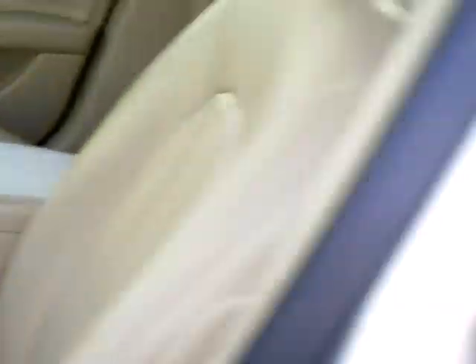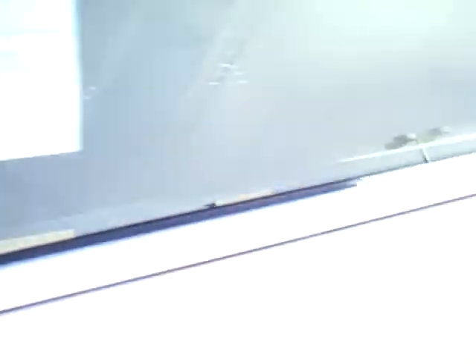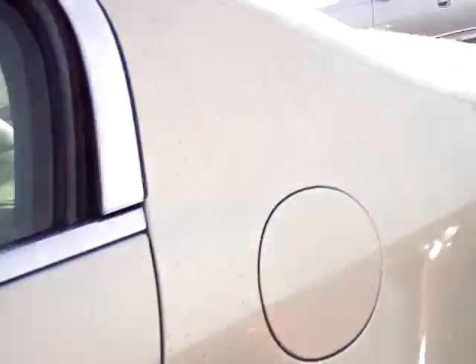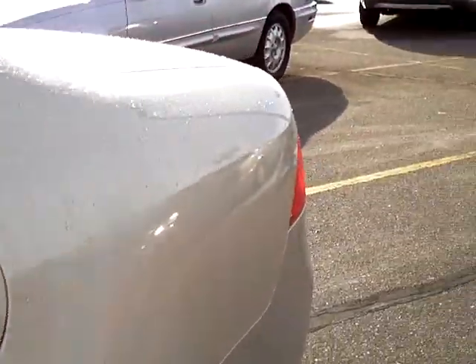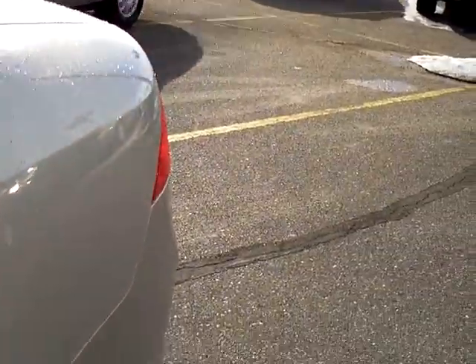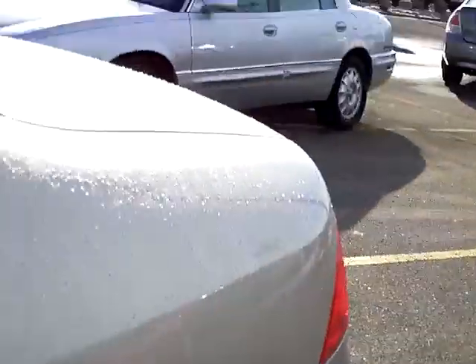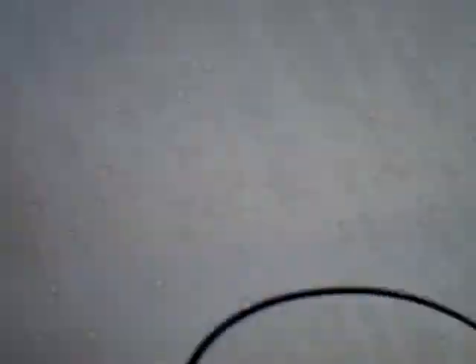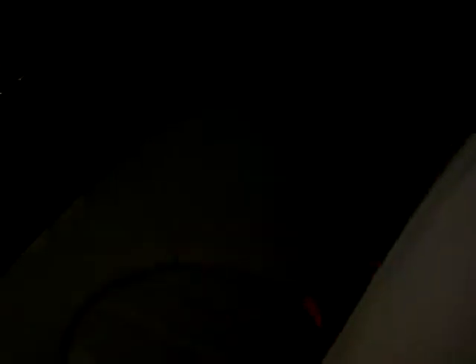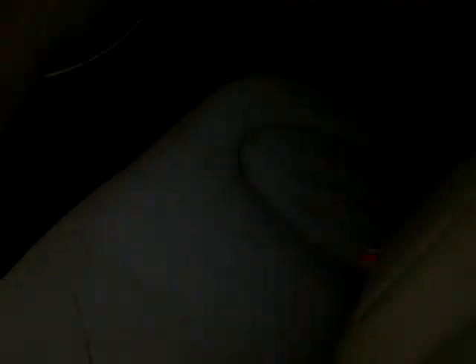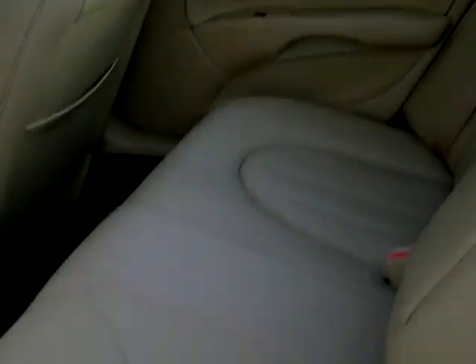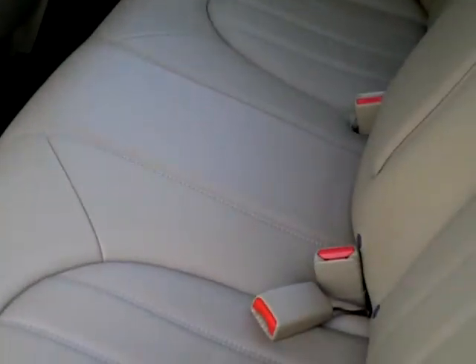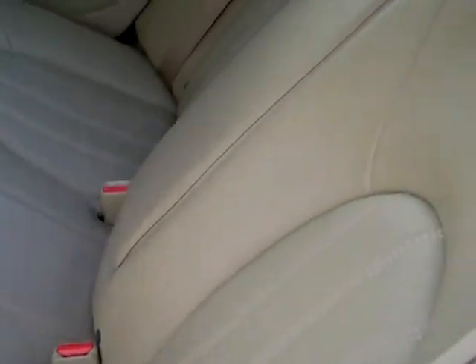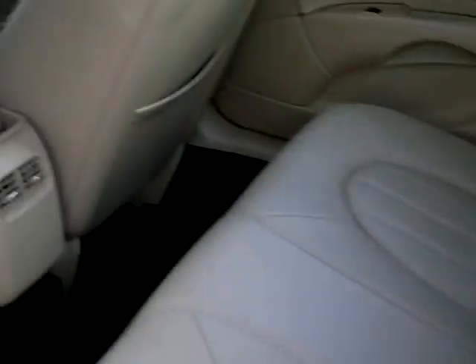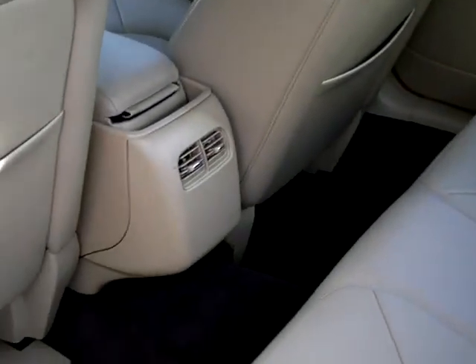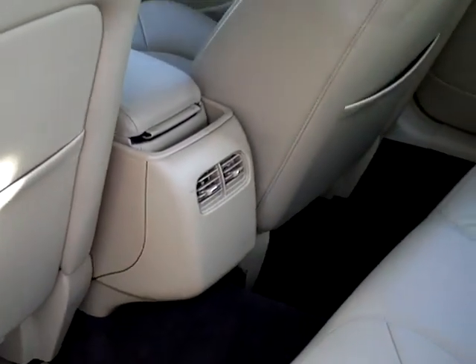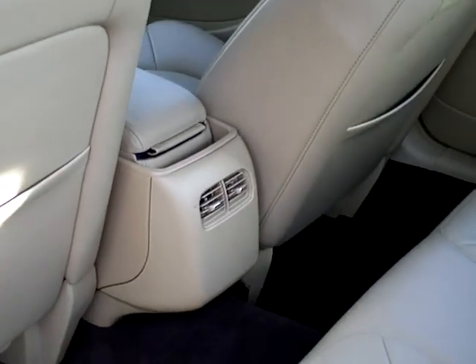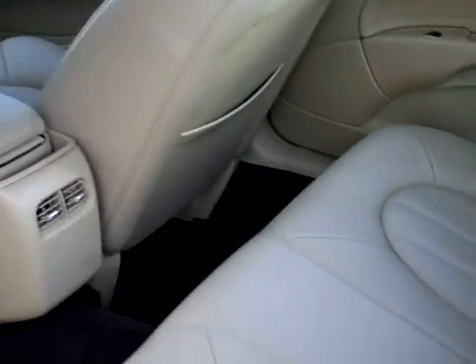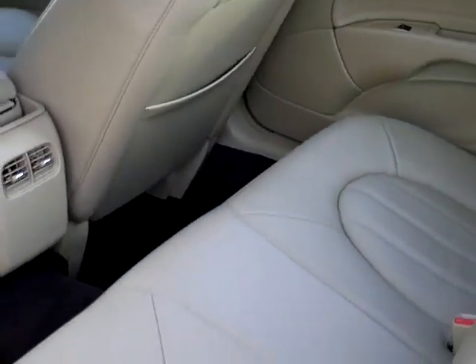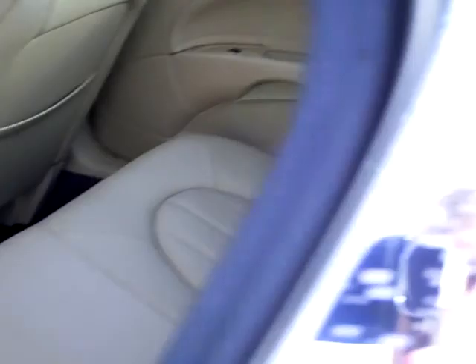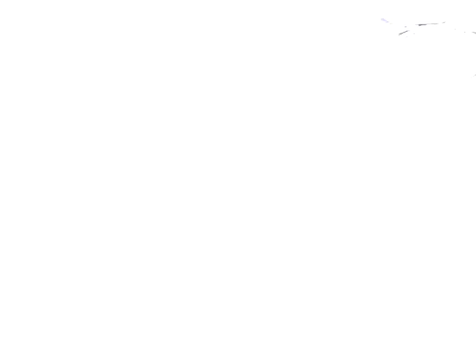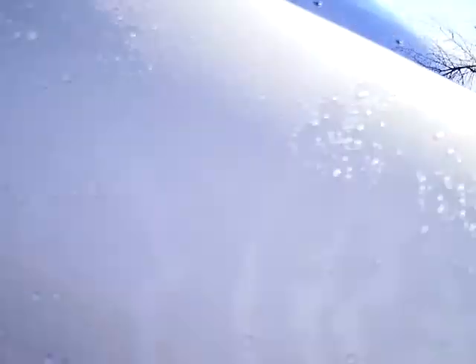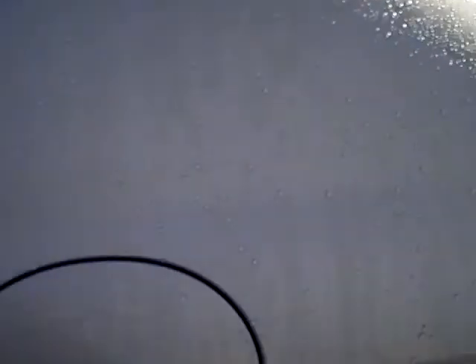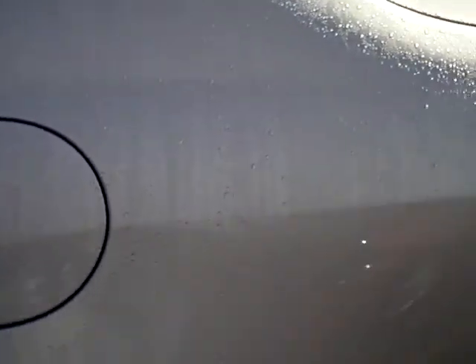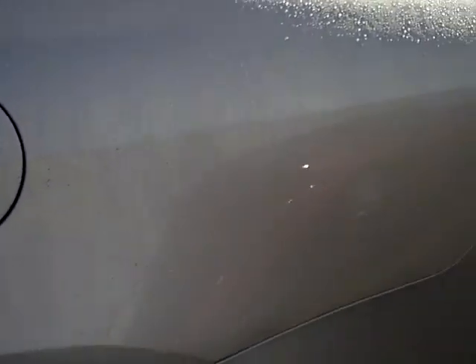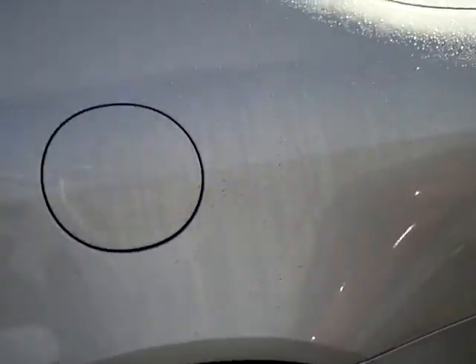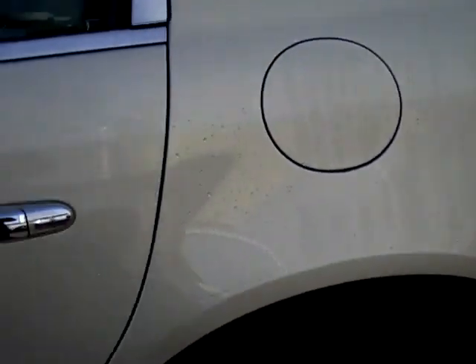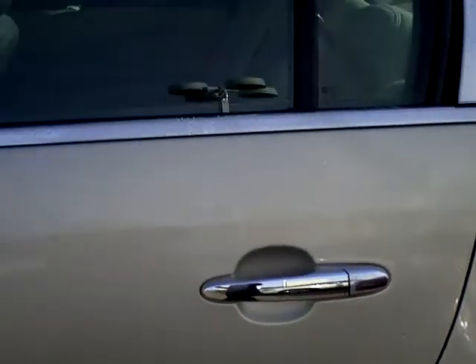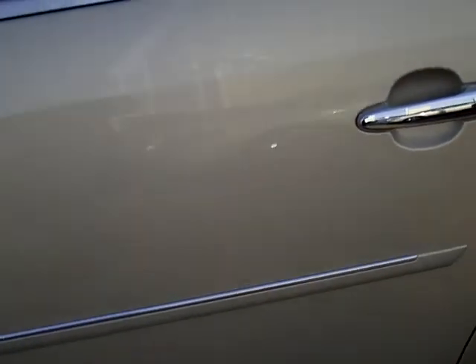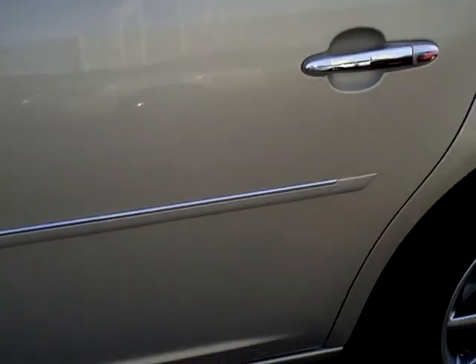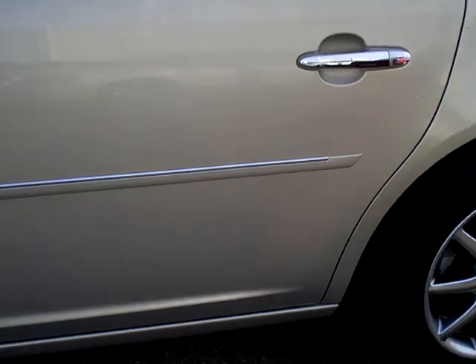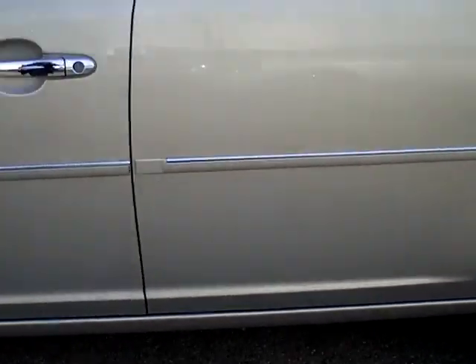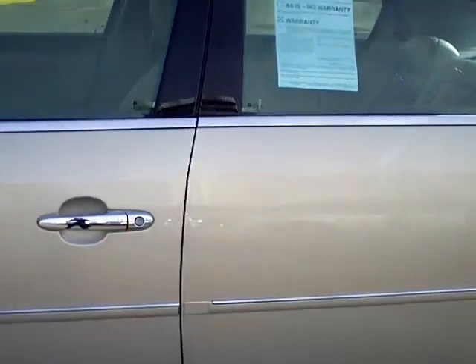Let me show you the nice big backseat here. Great backseat. You got vents for heat and air there too, so your backseat passengers are gonna be nice and comfy also.